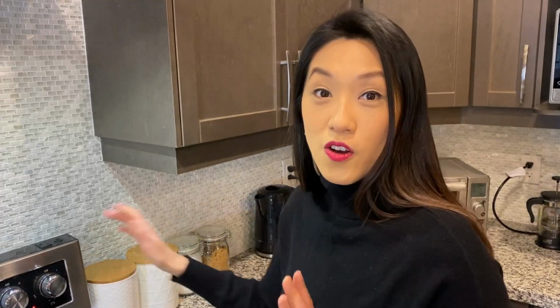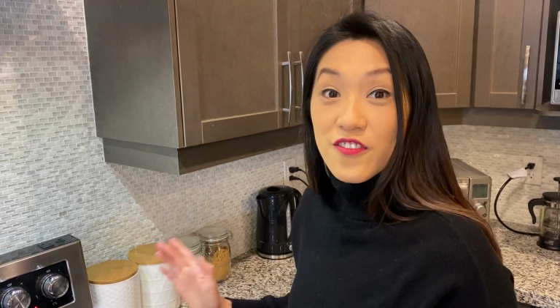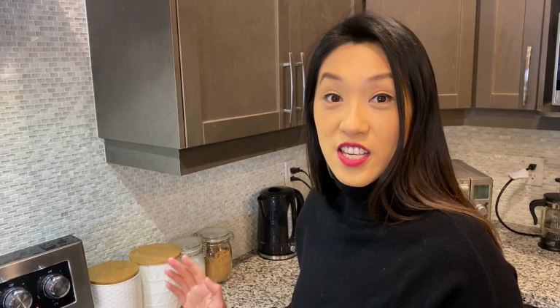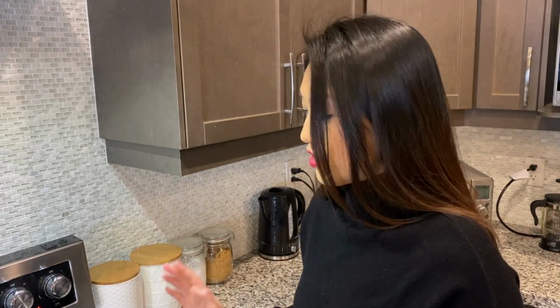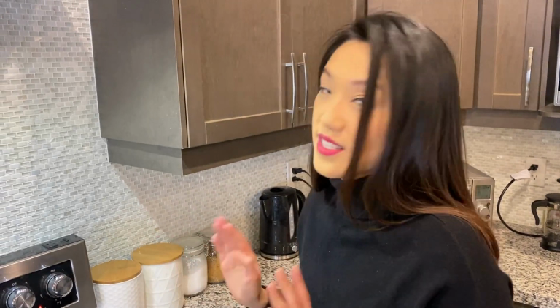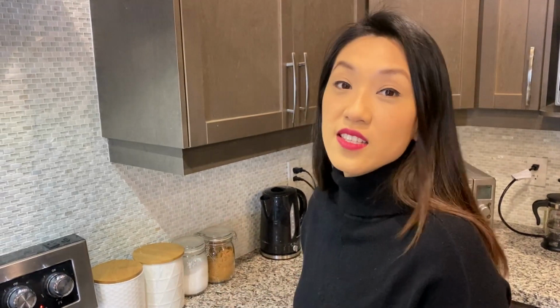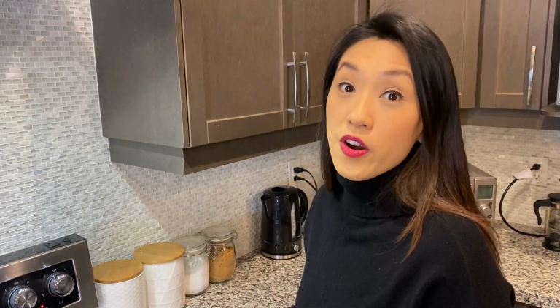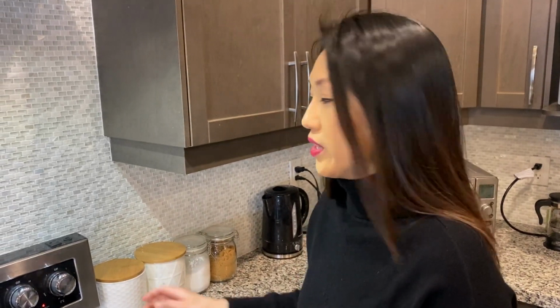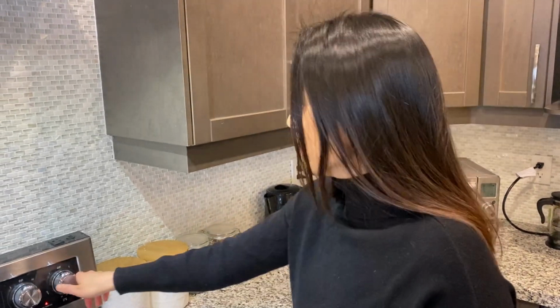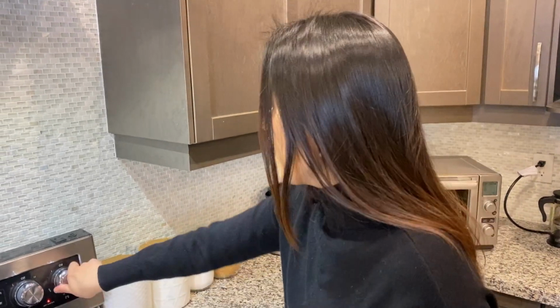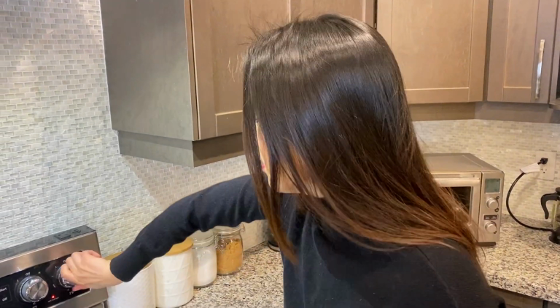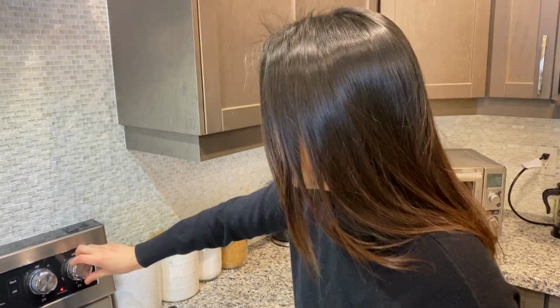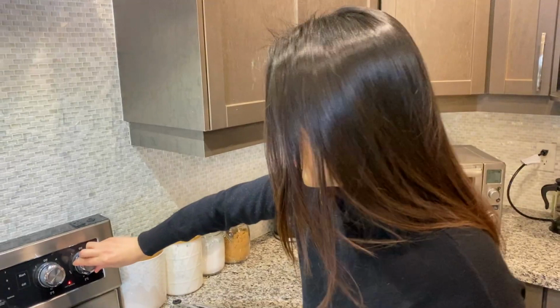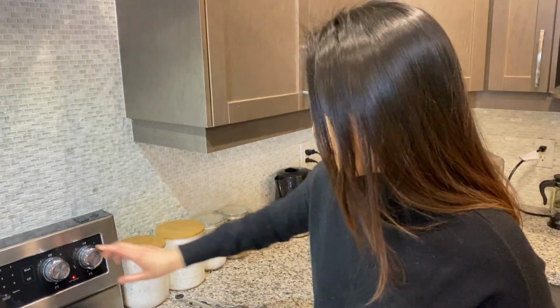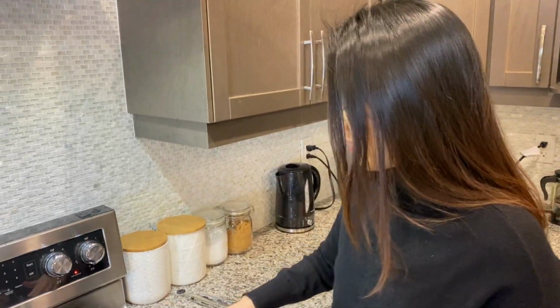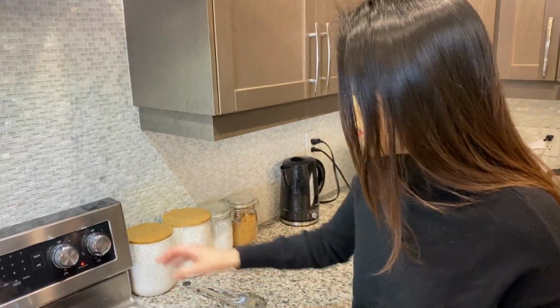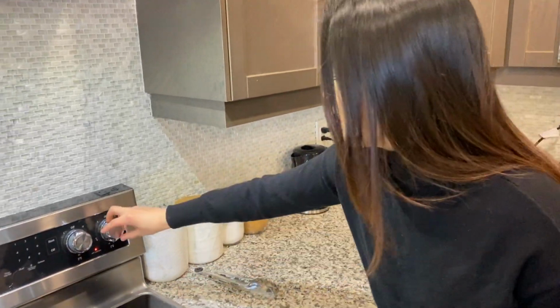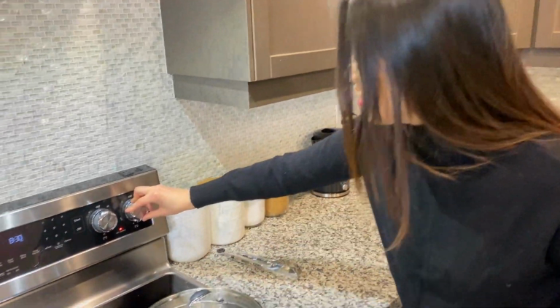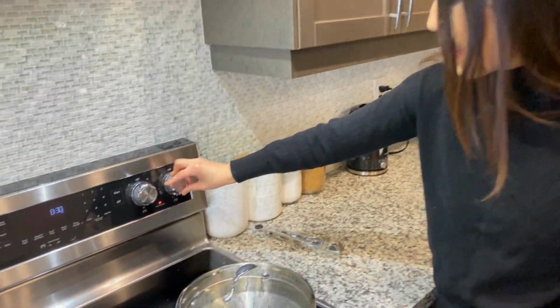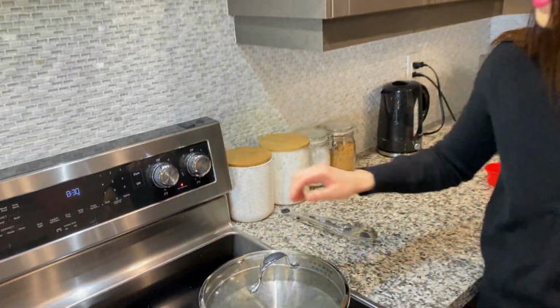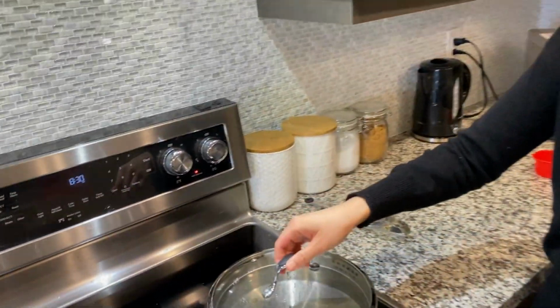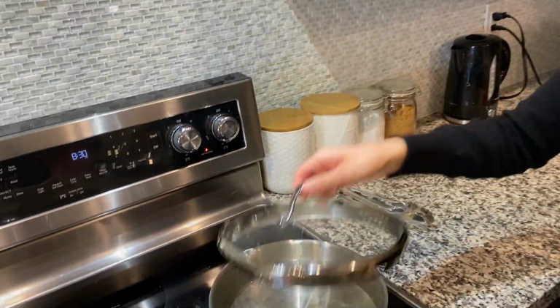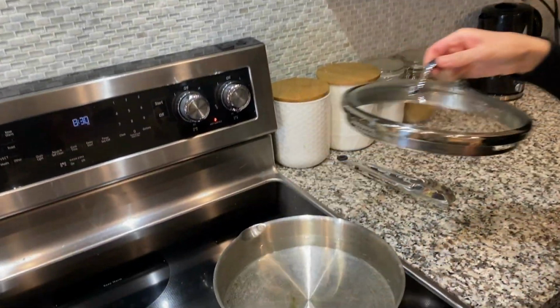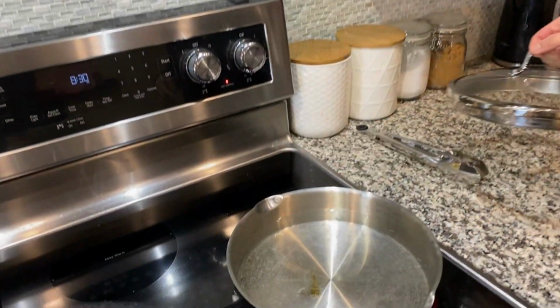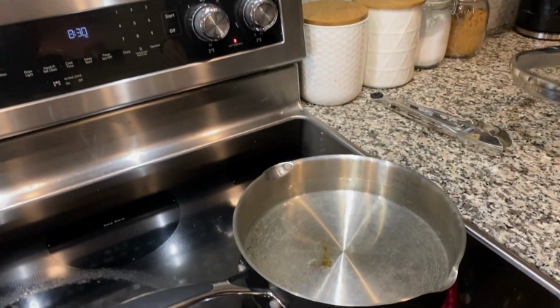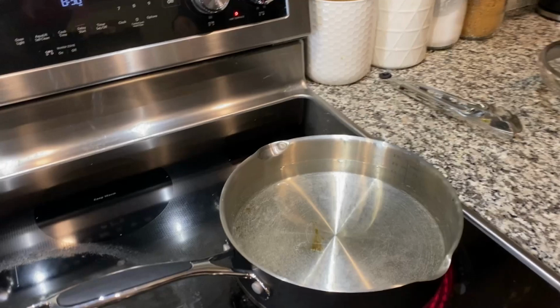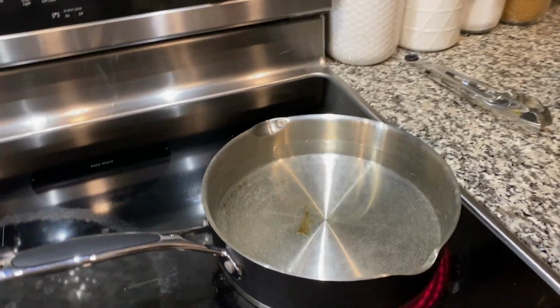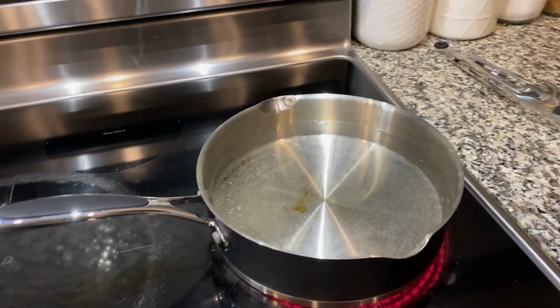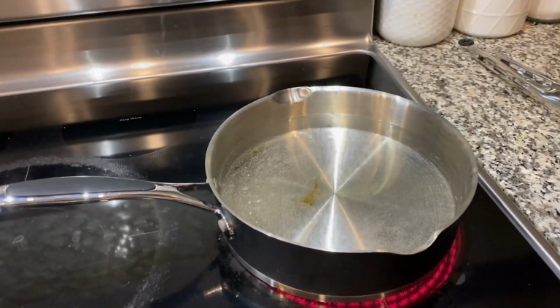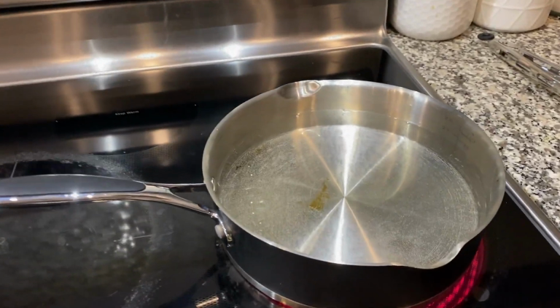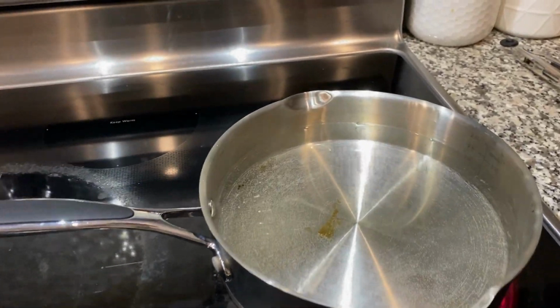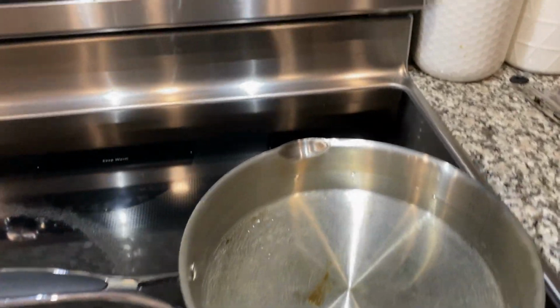Okay, first thing you got to do is get some water boiling. I'm going to put it on high heat and make sure you have enough water to submerge your noodles in it.